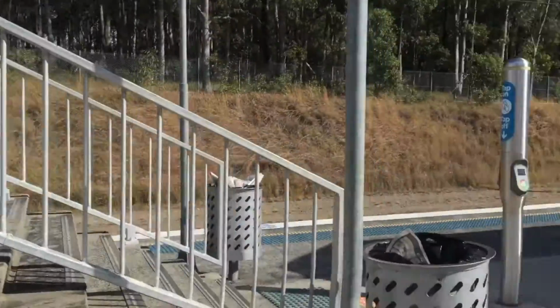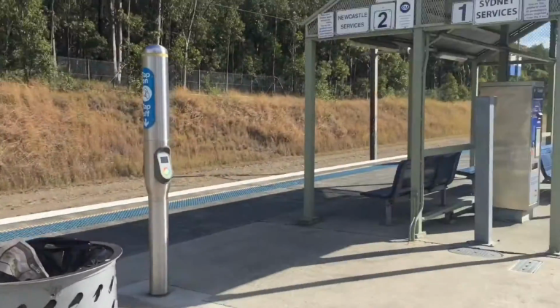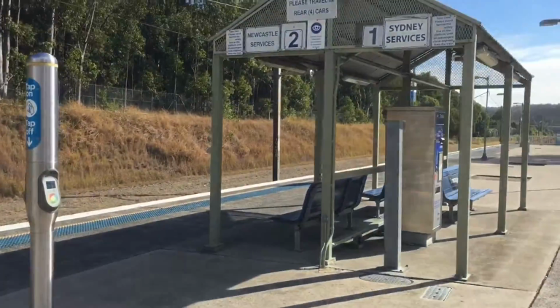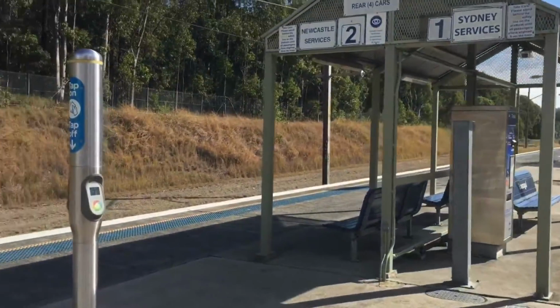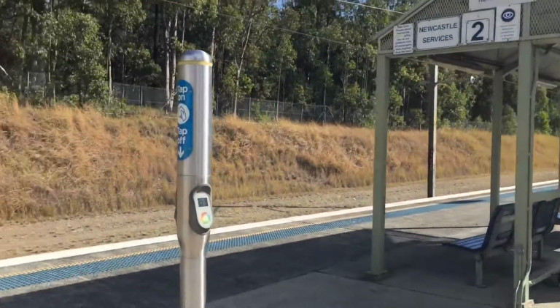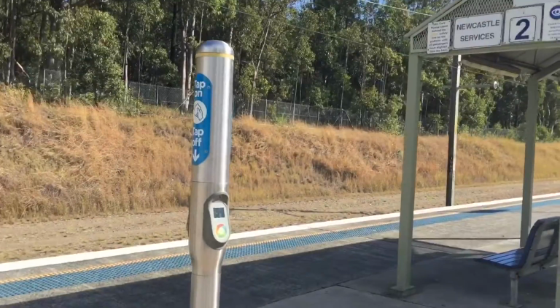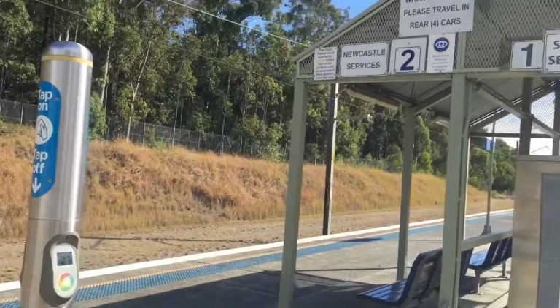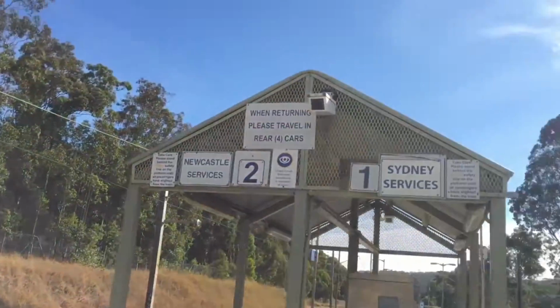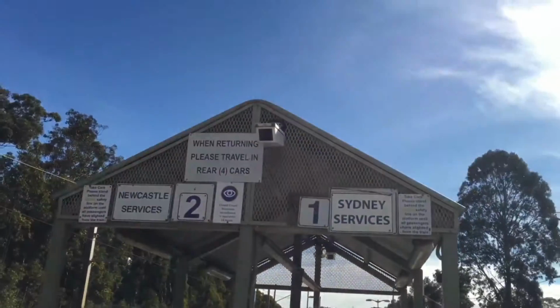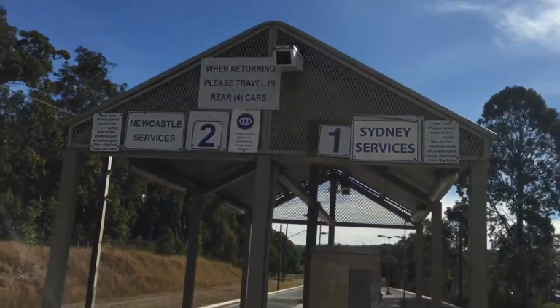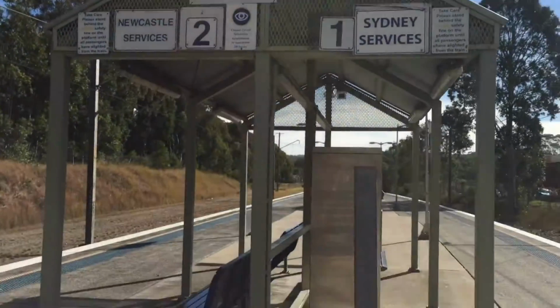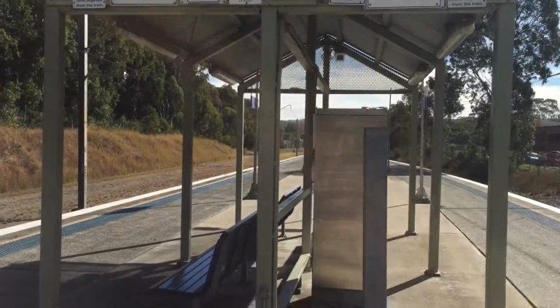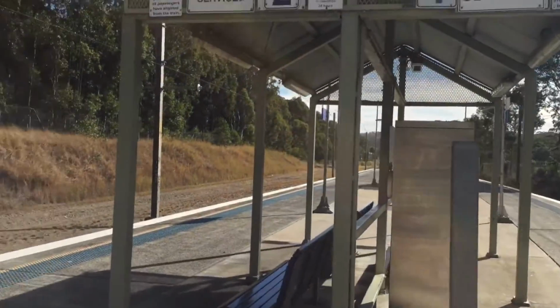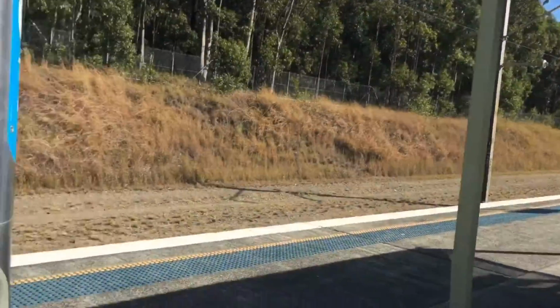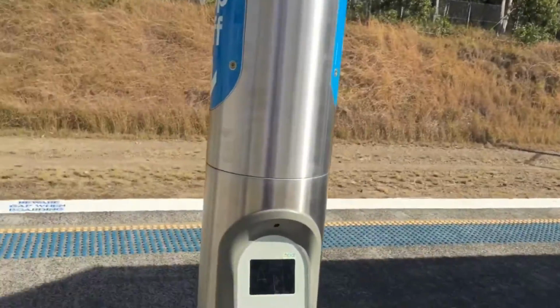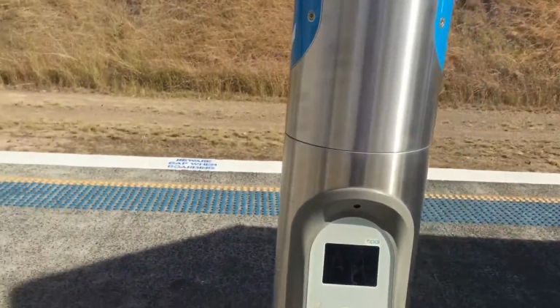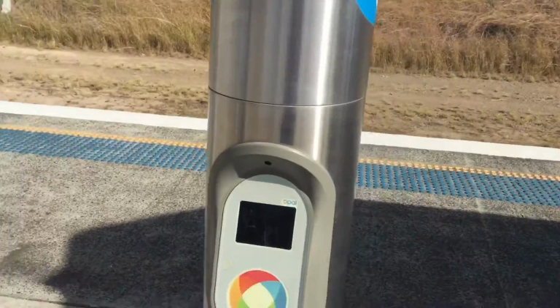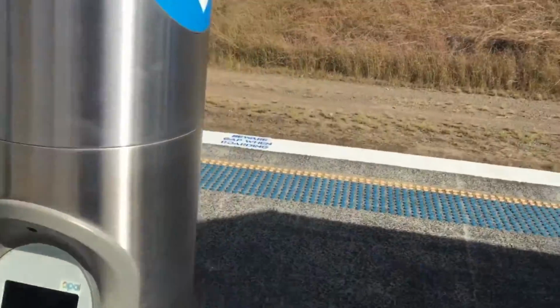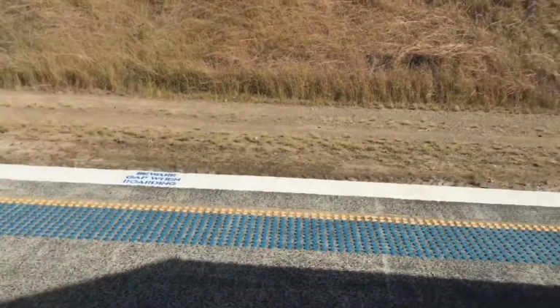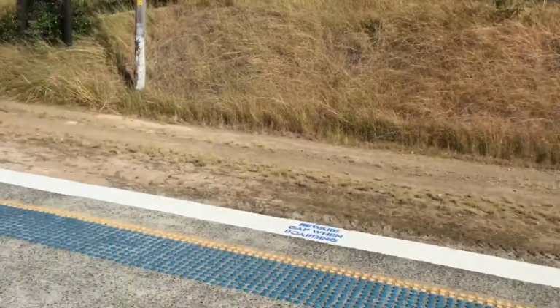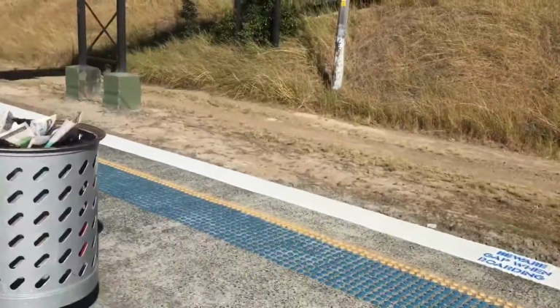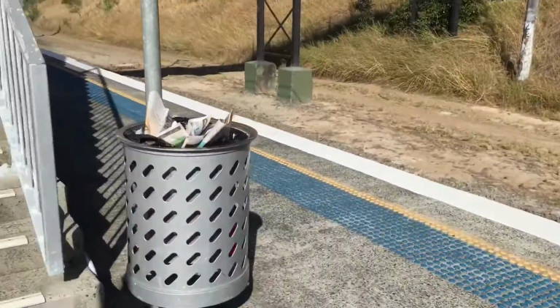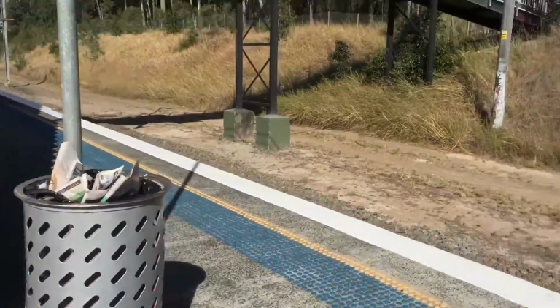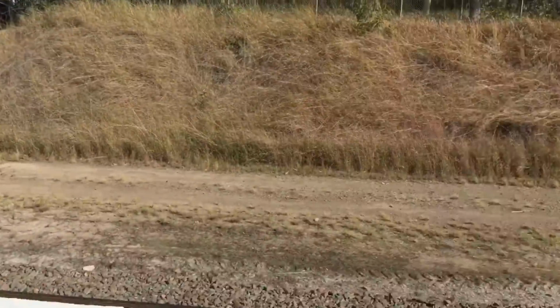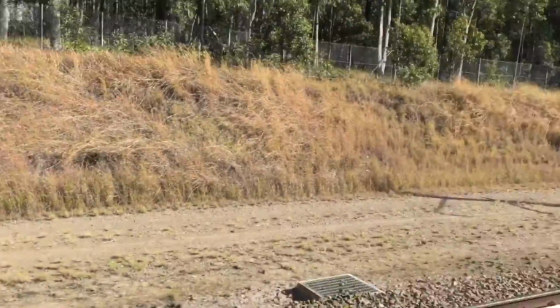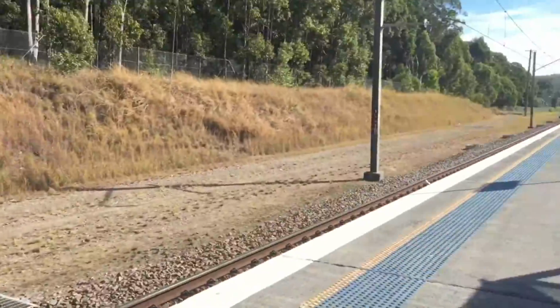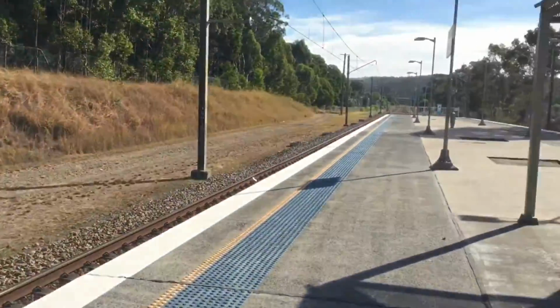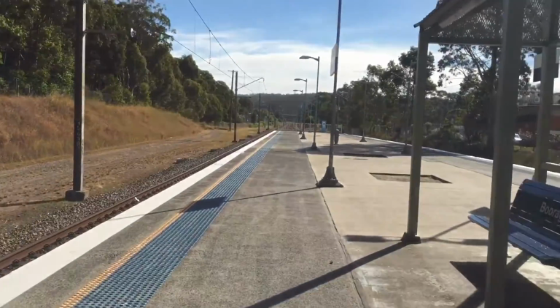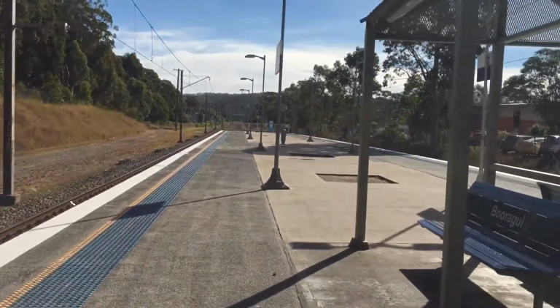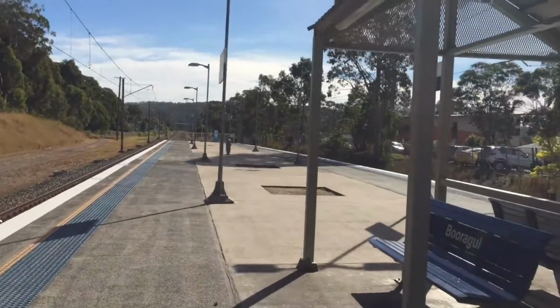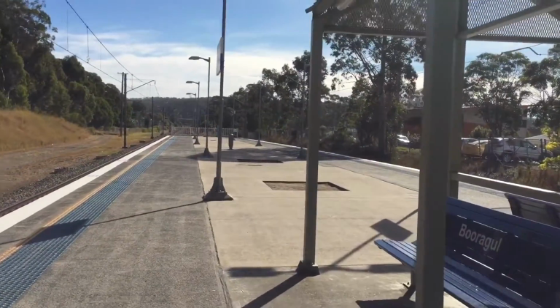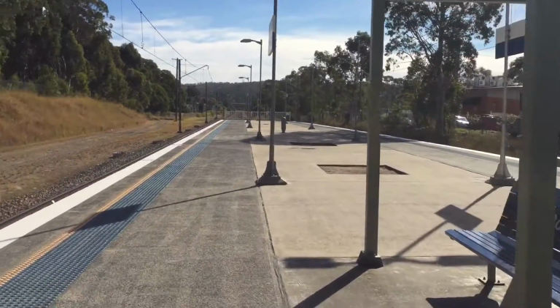The other station side is SP4 — a really short, really small shelter. It doesn't need many Opal readers. There's a bin, because we need bins, and then pretty much just a blank platform.